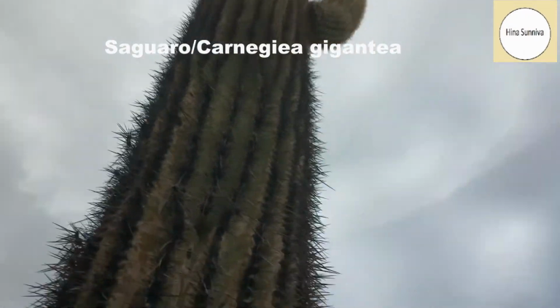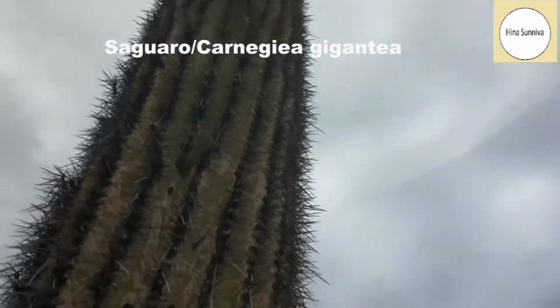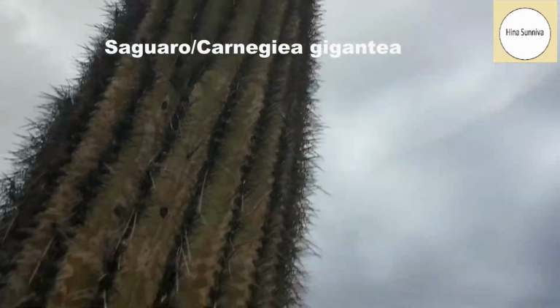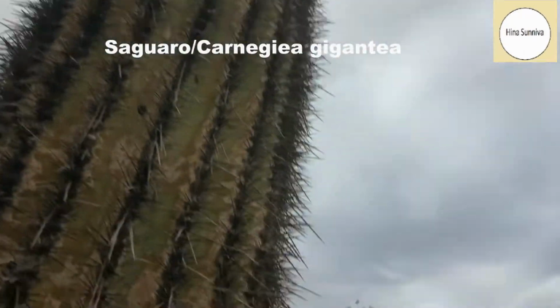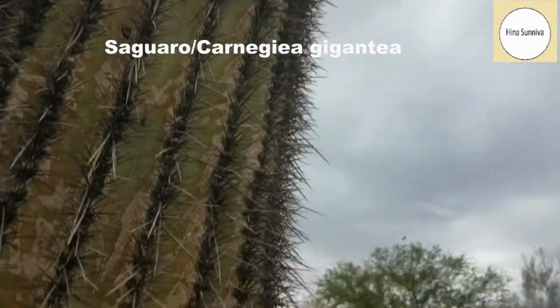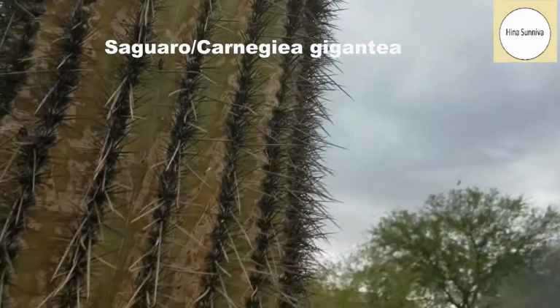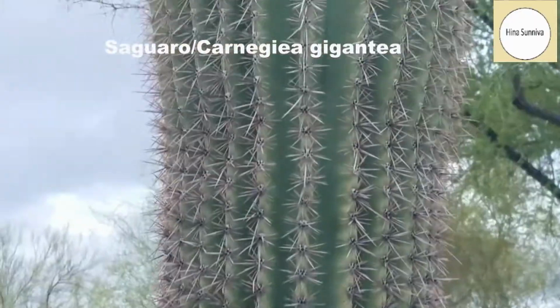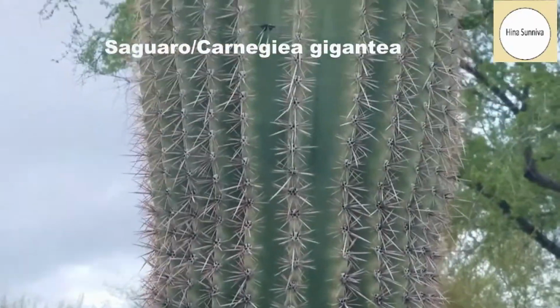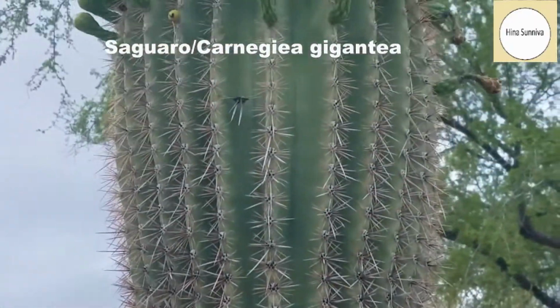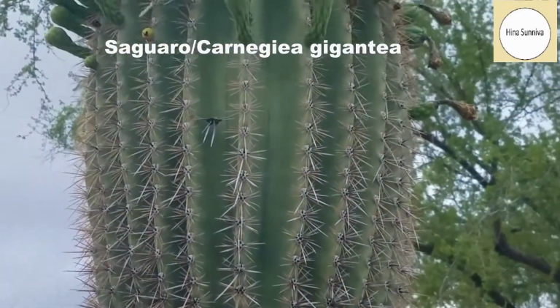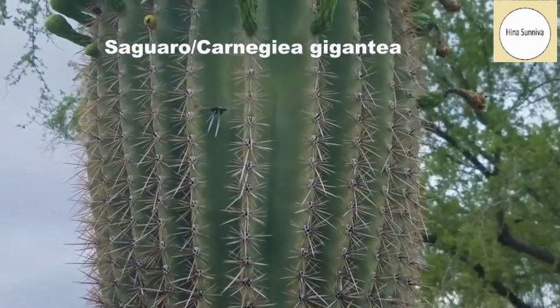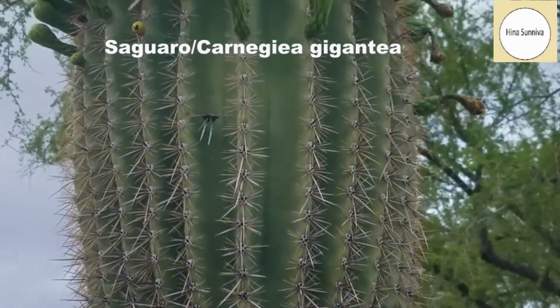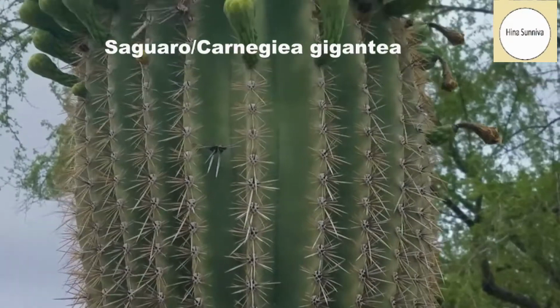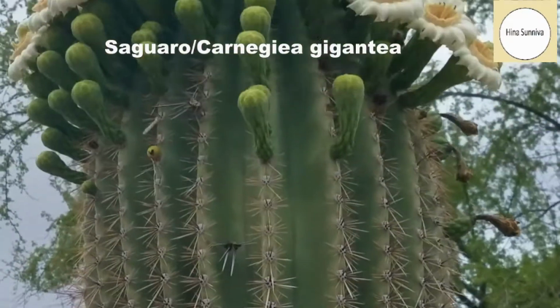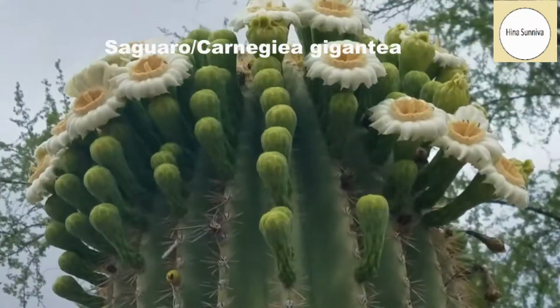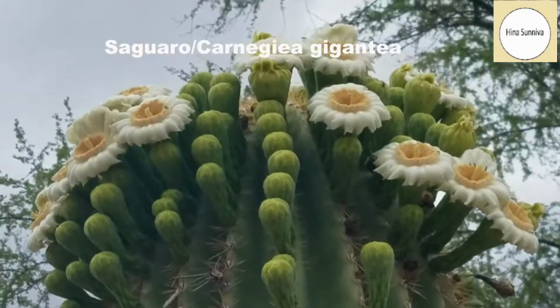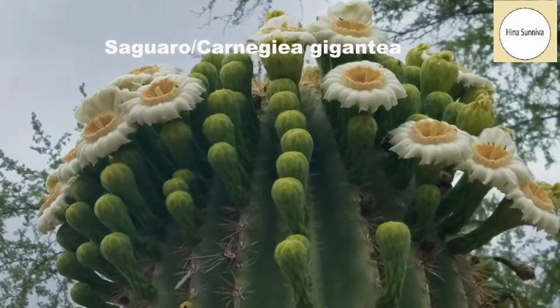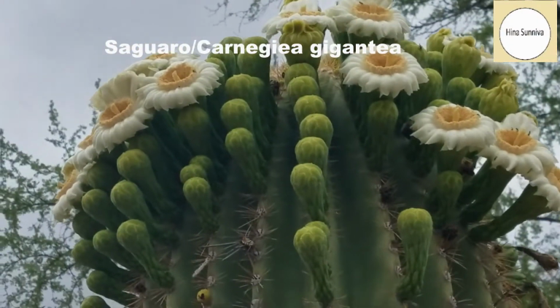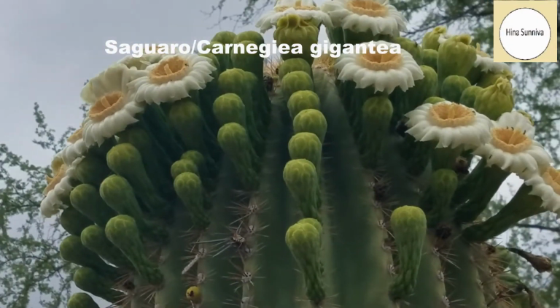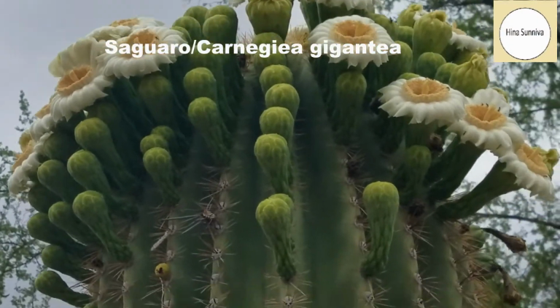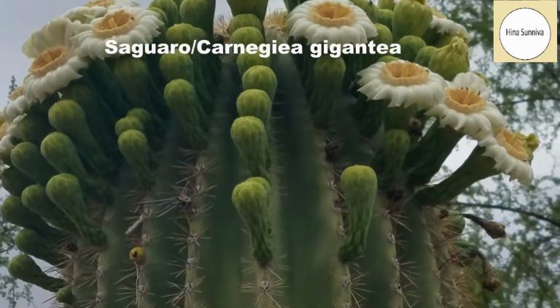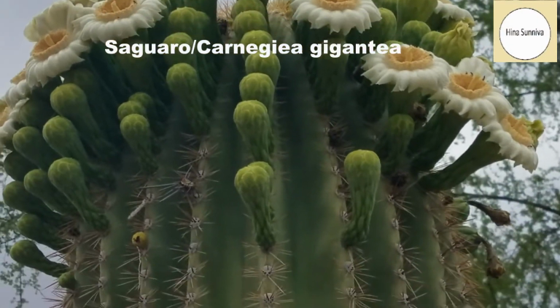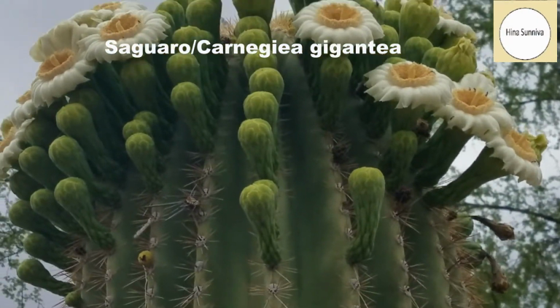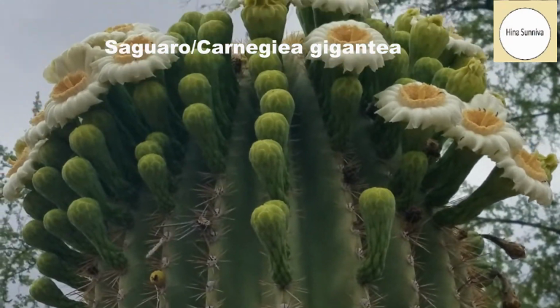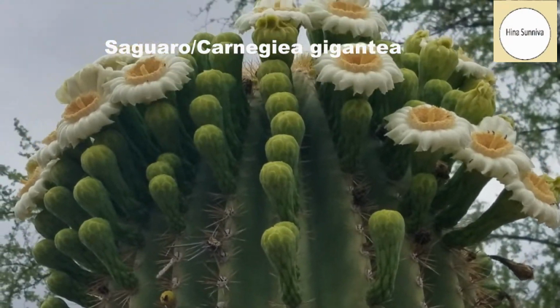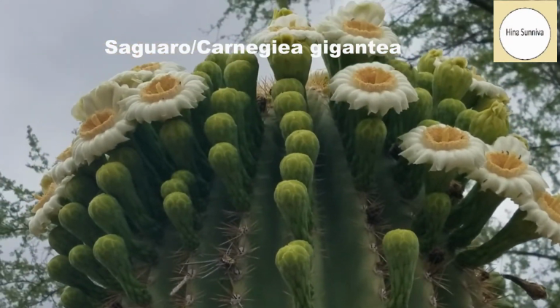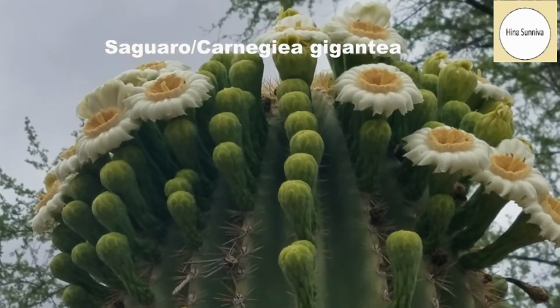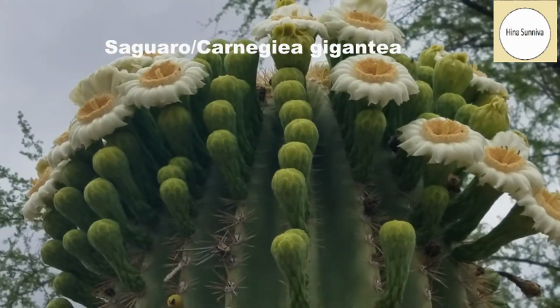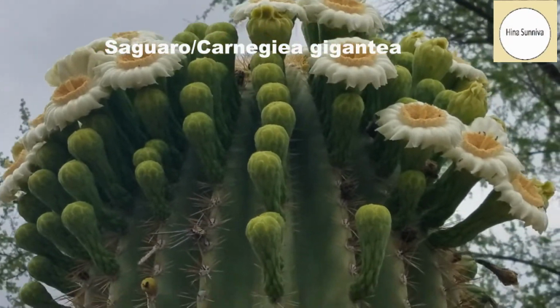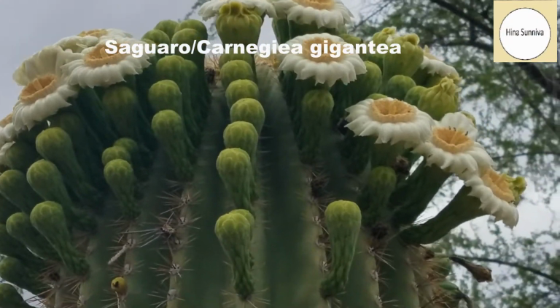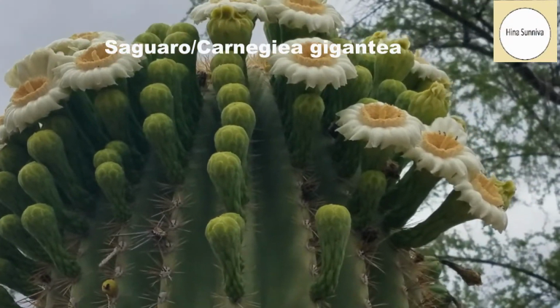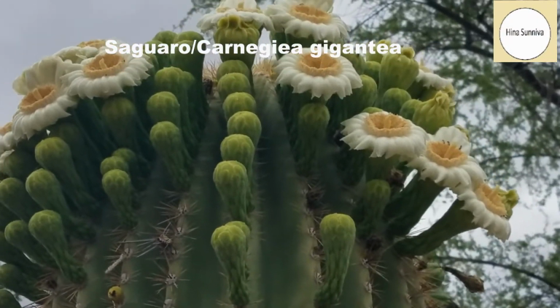Here are the saguaro flowers on another saguaro — these are beautiful white flowers.